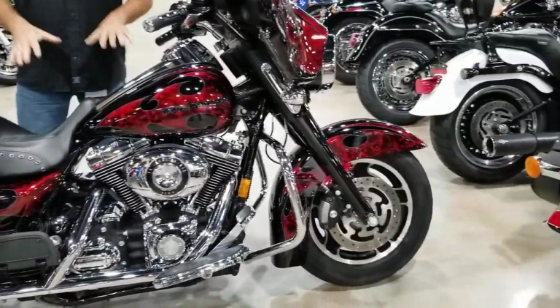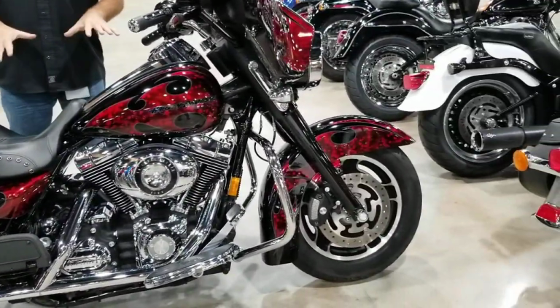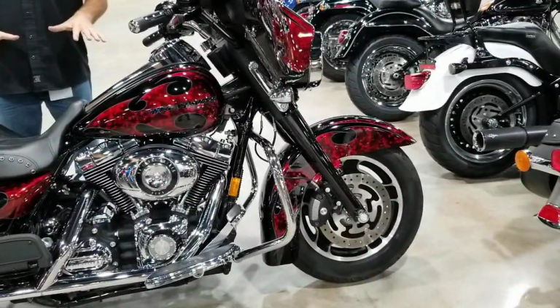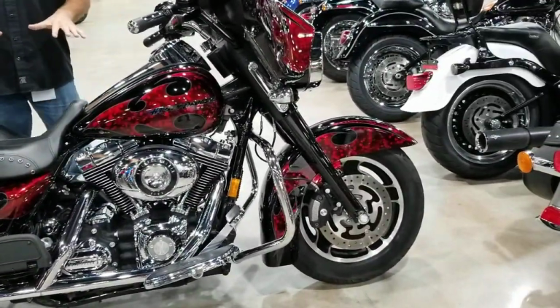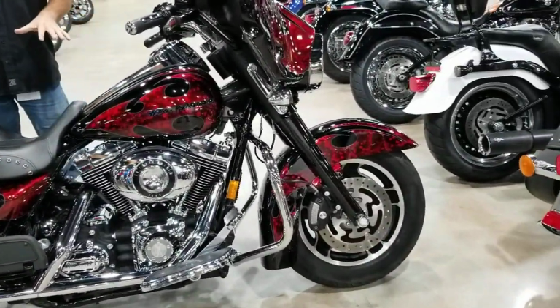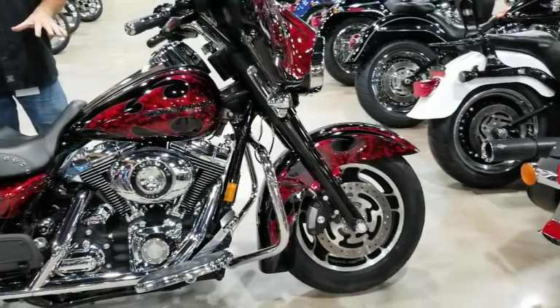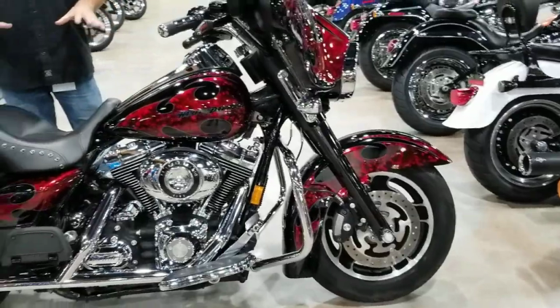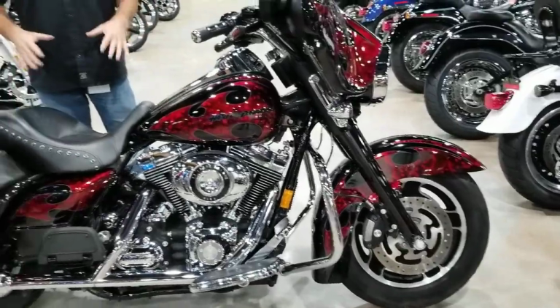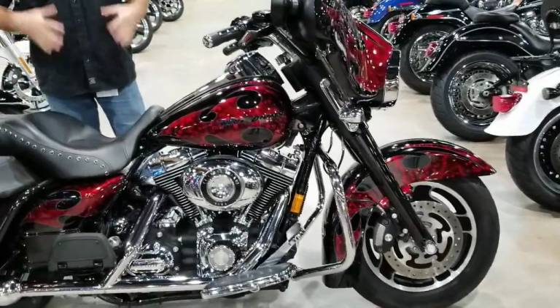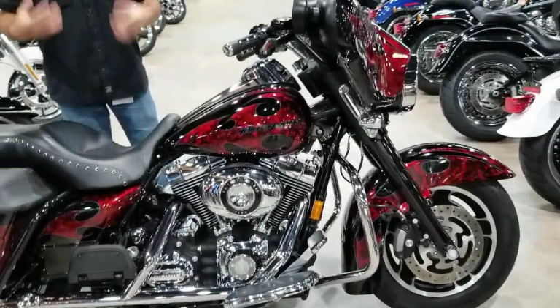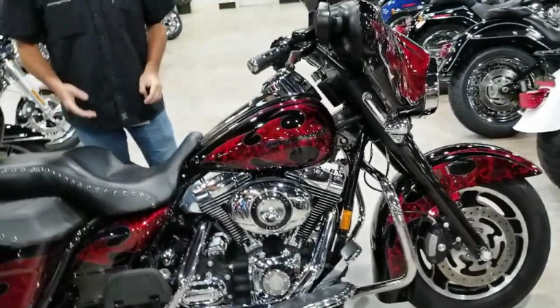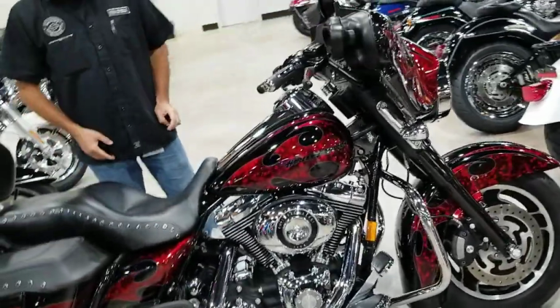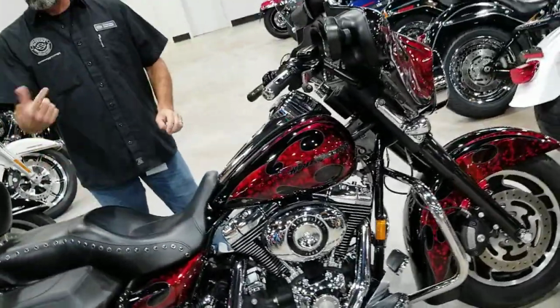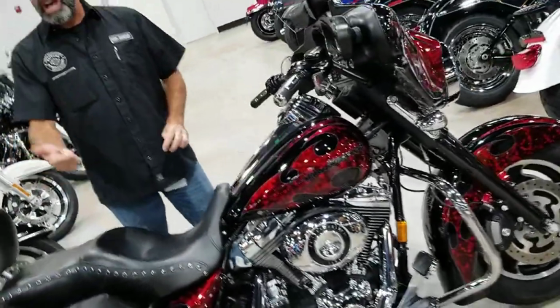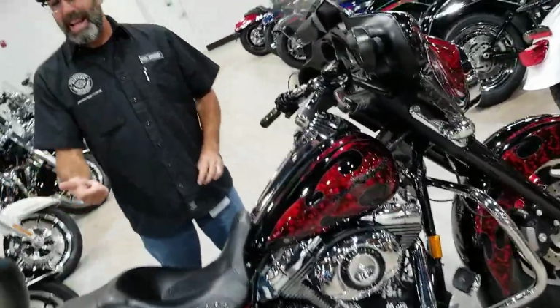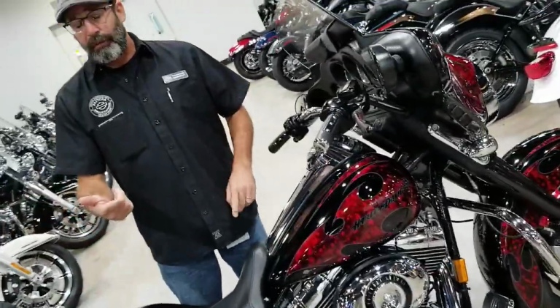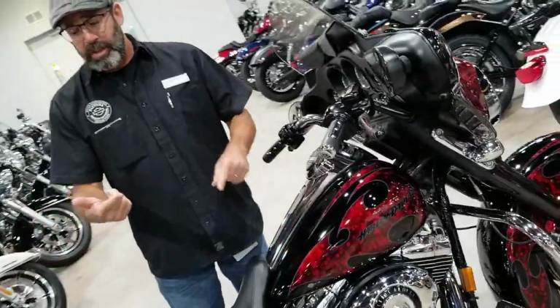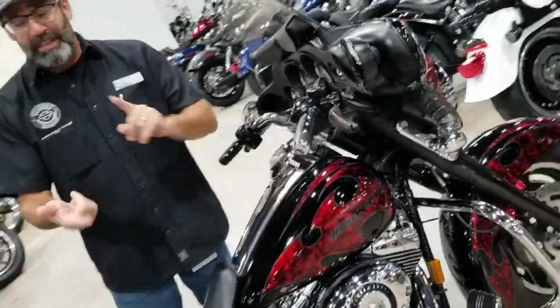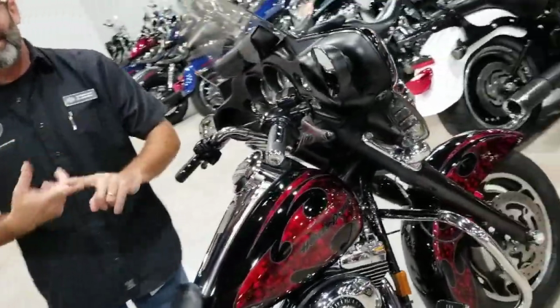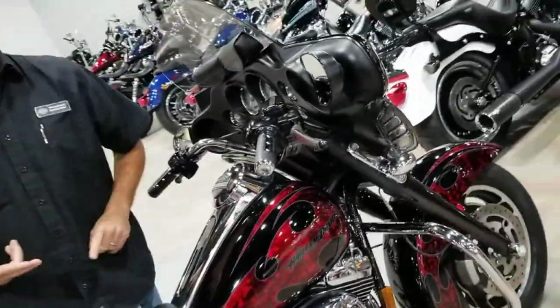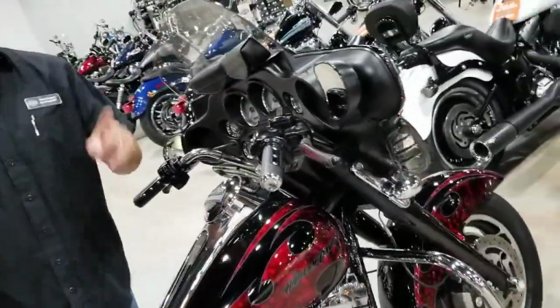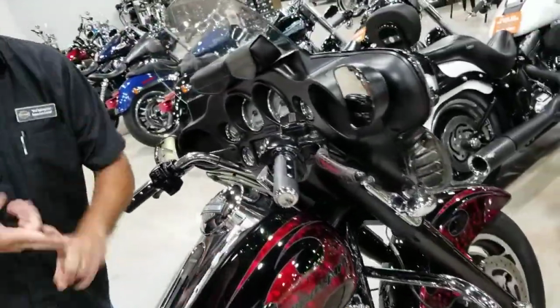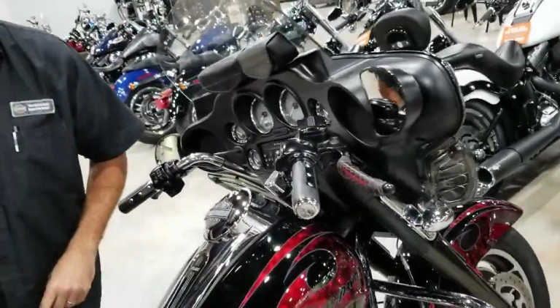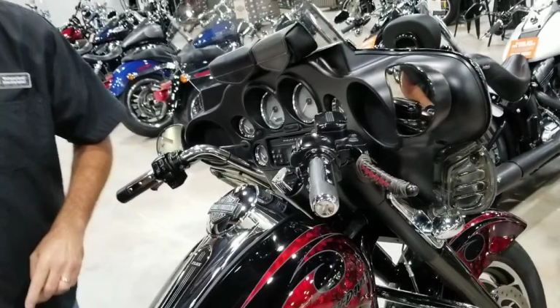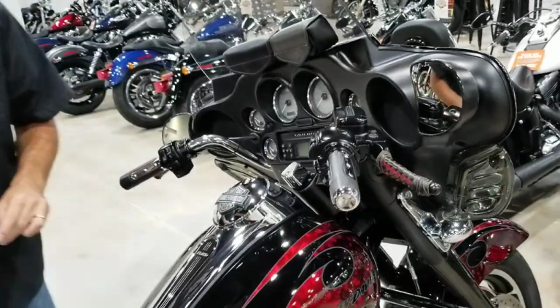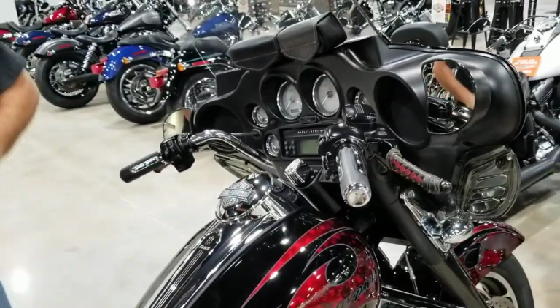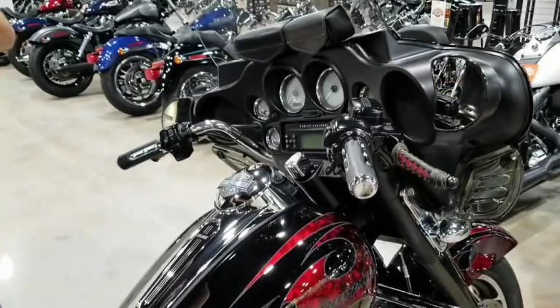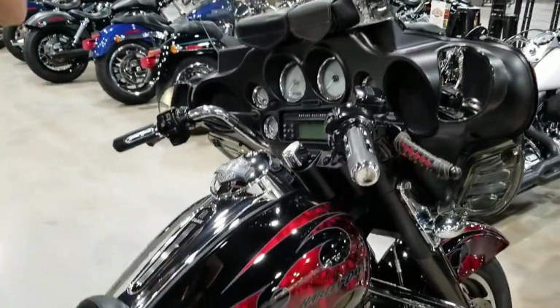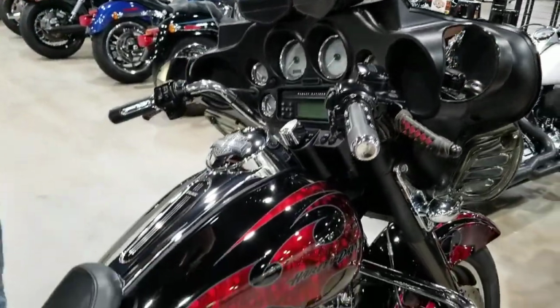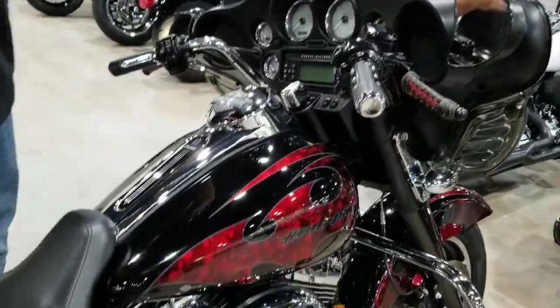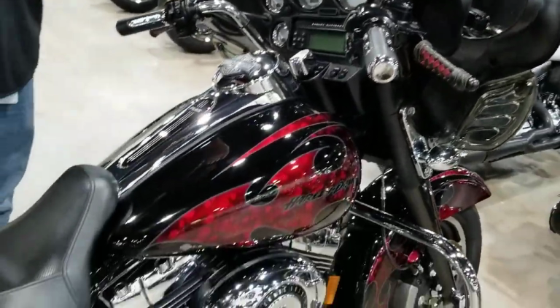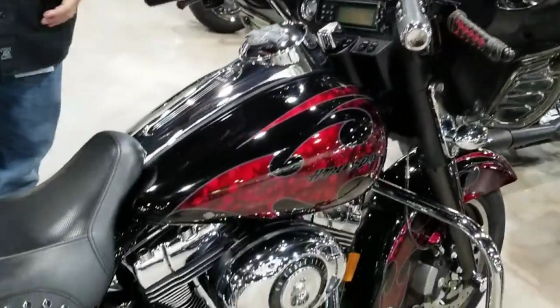Guys, we're looking at a 2008 Harley-Davidson Street Glide. Now, the 2008 was the first year you got the six-gallon tank, the first year for the Brembo brakes, and that is not where this bike stops.